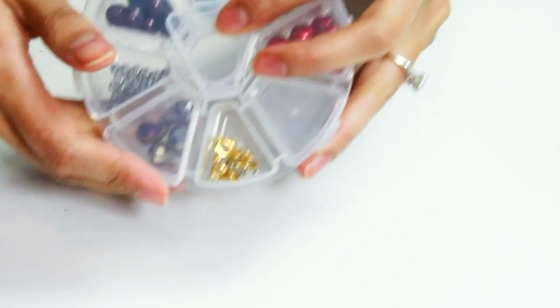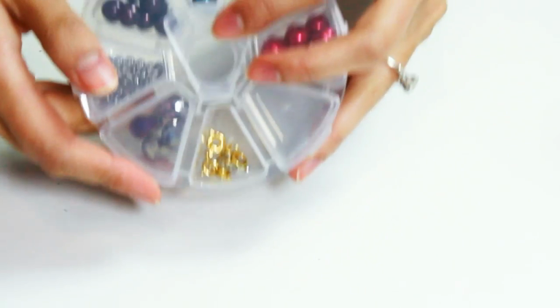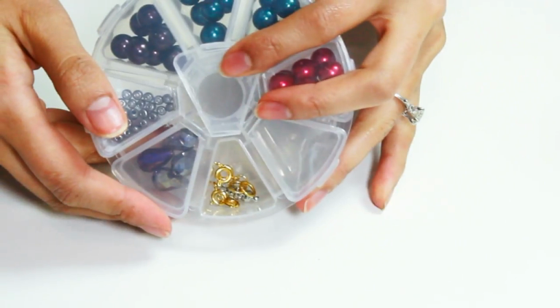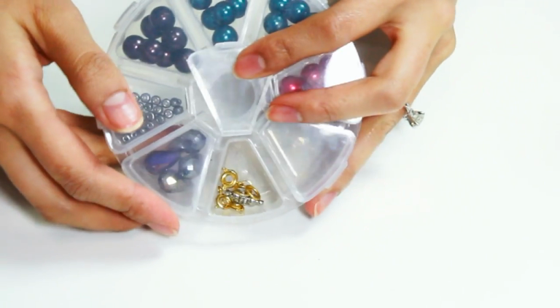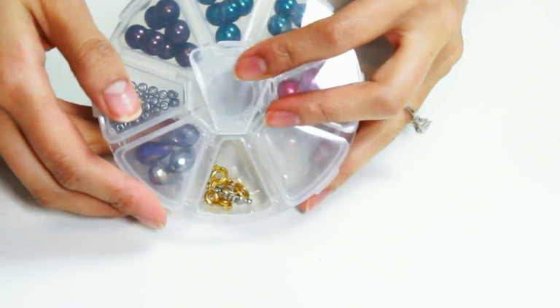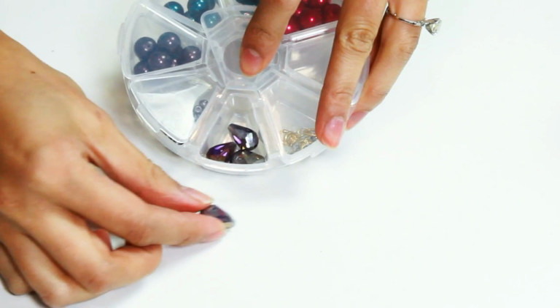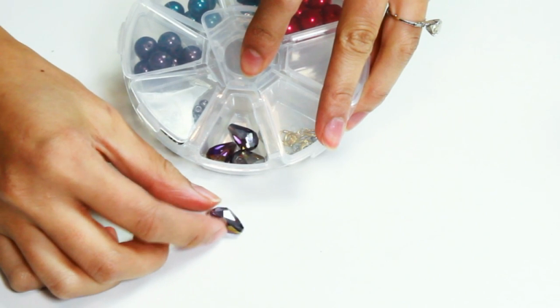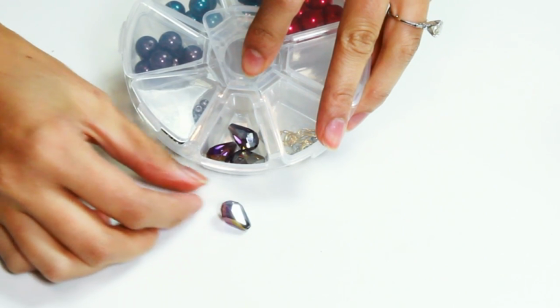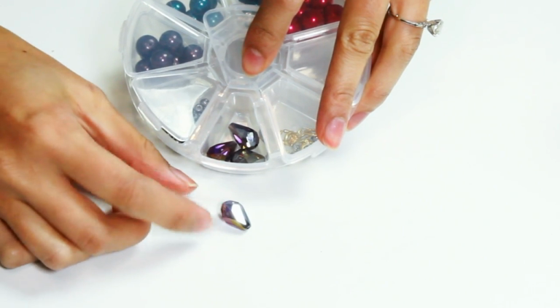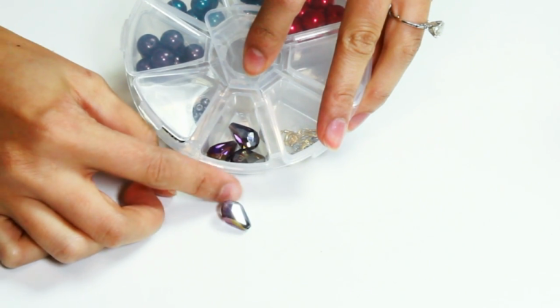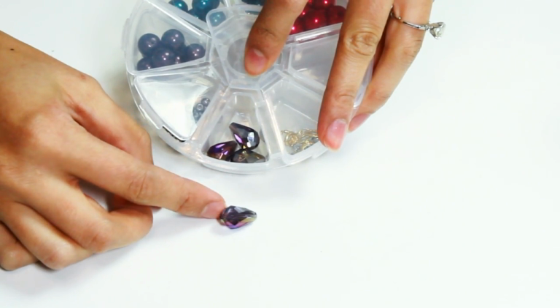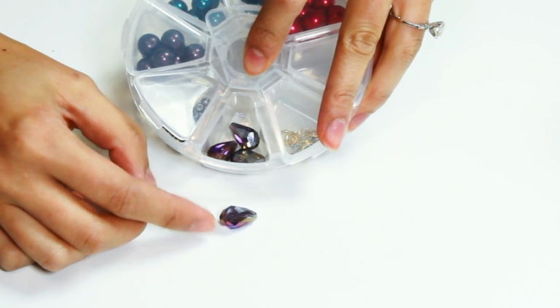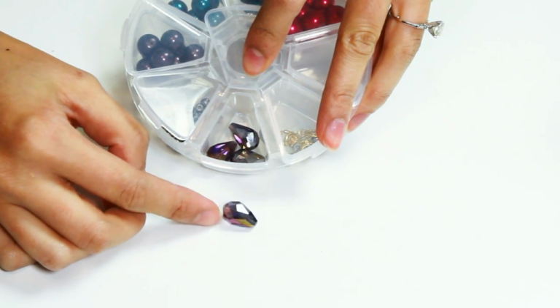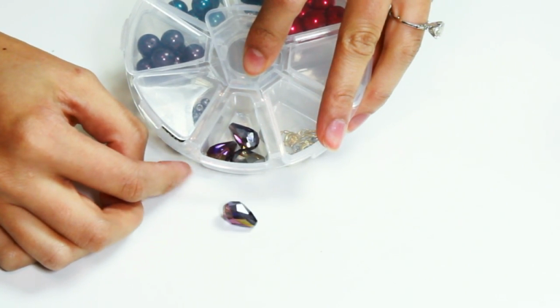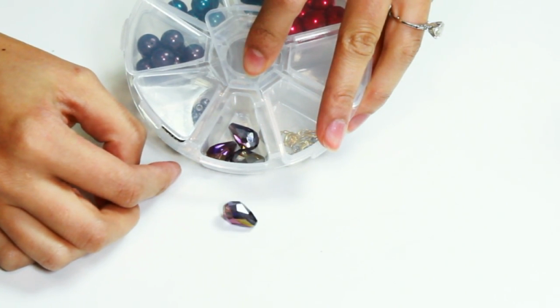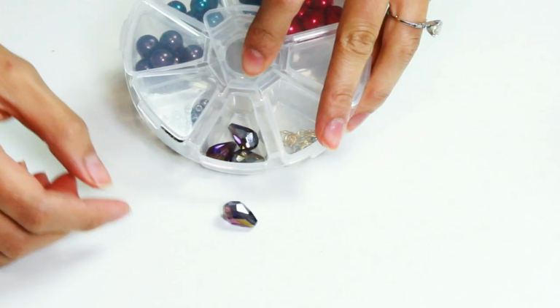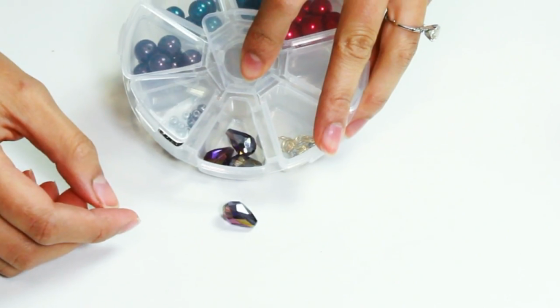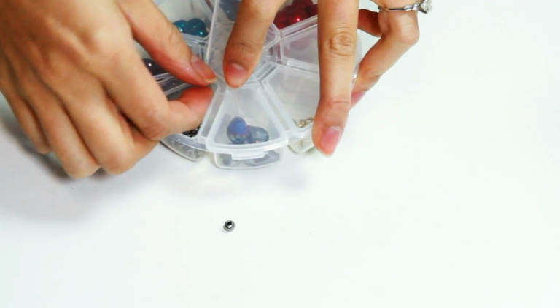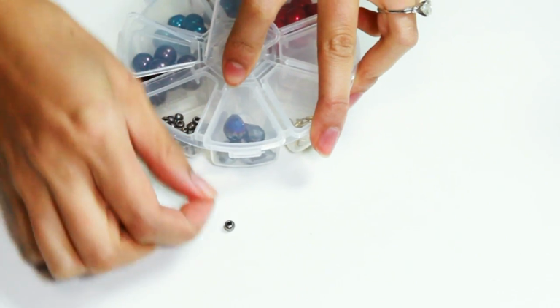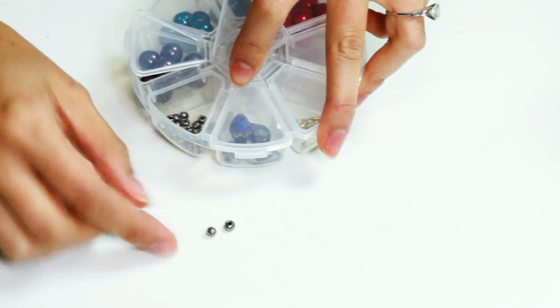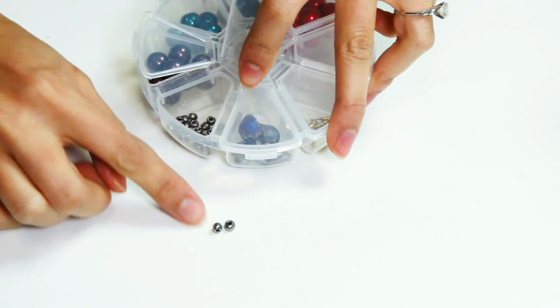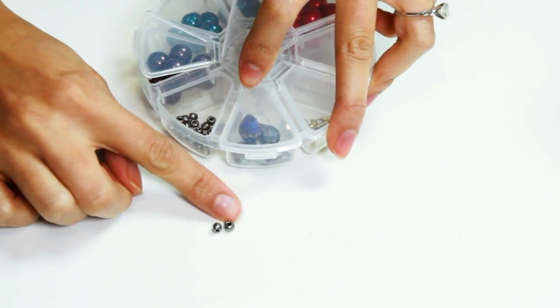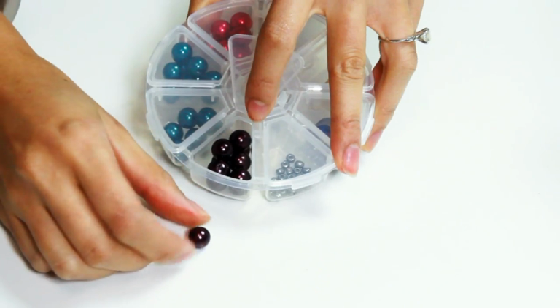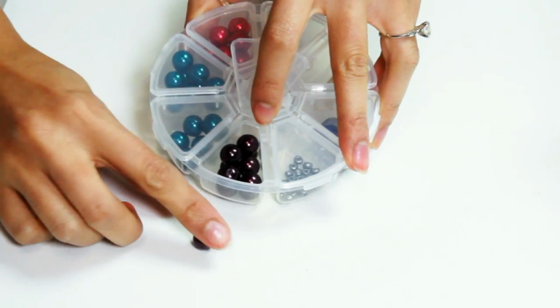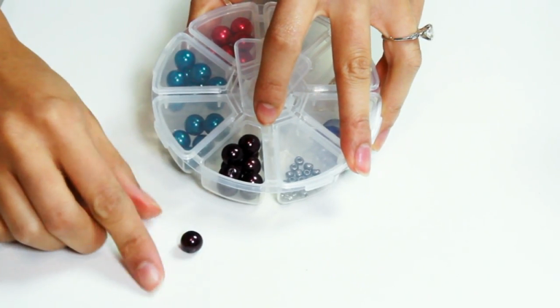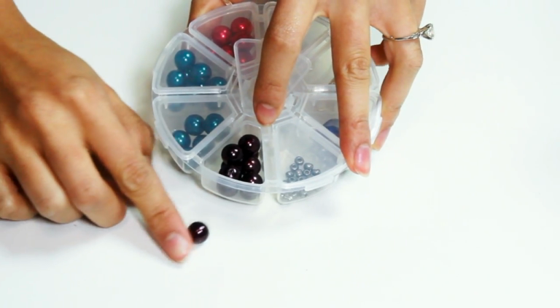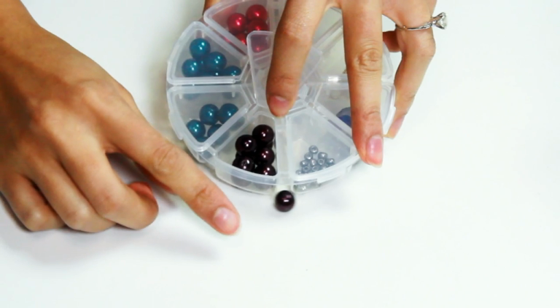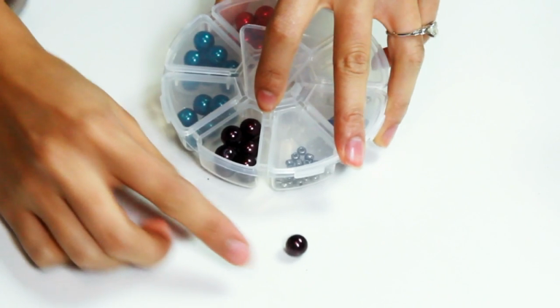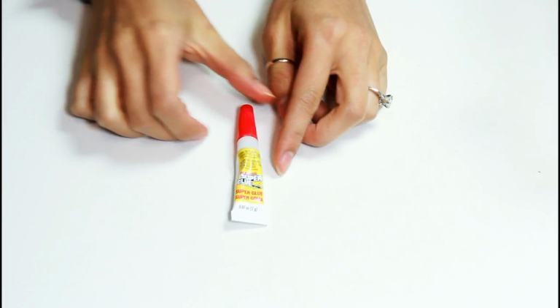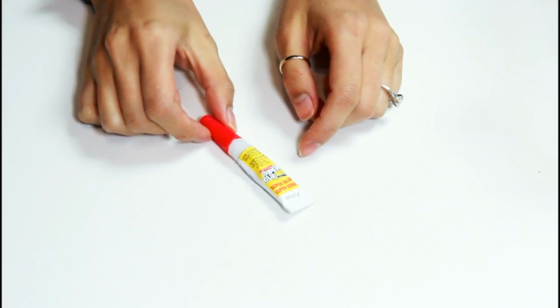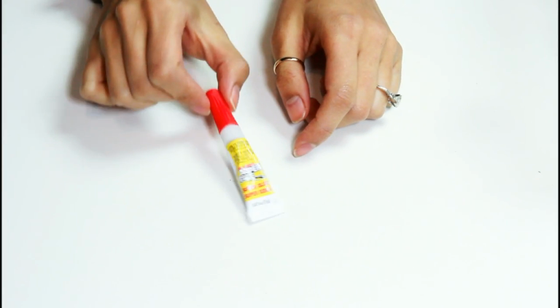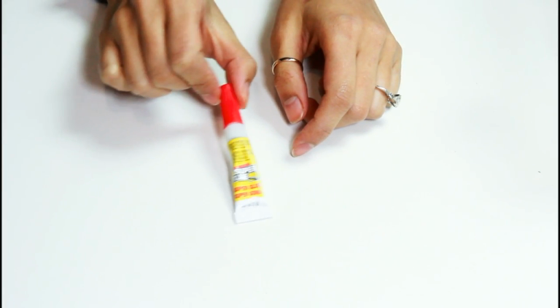You'll need a closure for the bracelet and teardrop shaped beads — you can find these at any craft store and they come in all sizes and colors. You're also going to need a couple of seed beads and round pearls that would complement the bow, and lastly you're going to need some super glue.